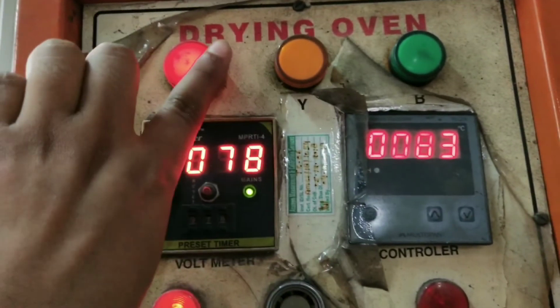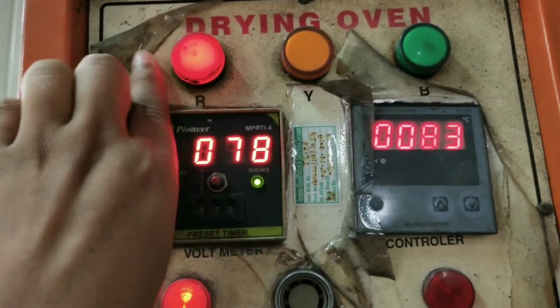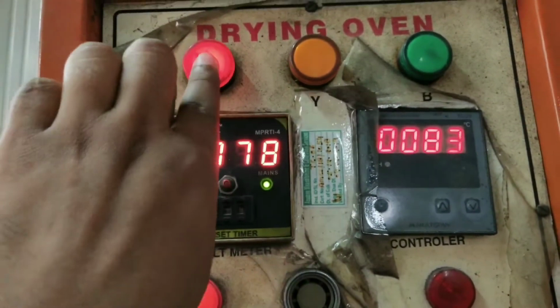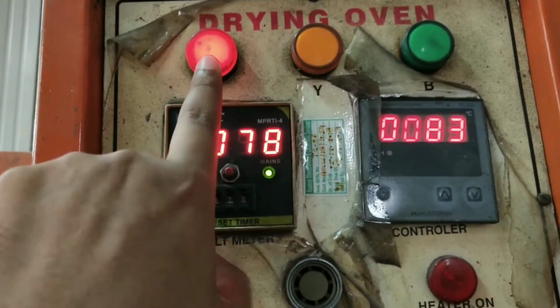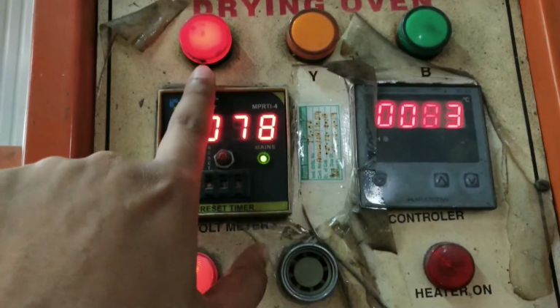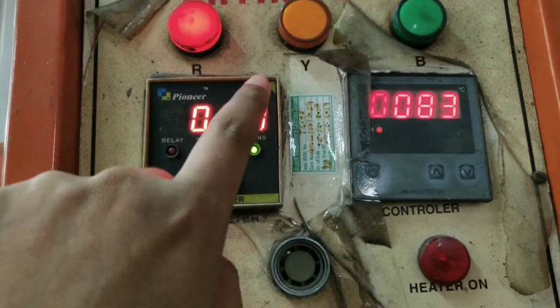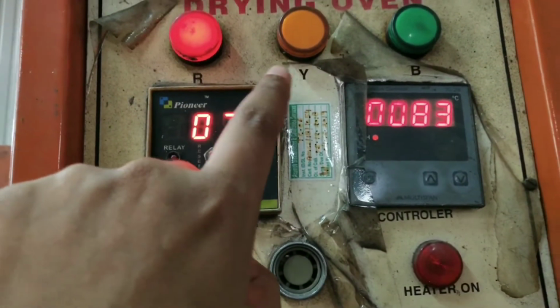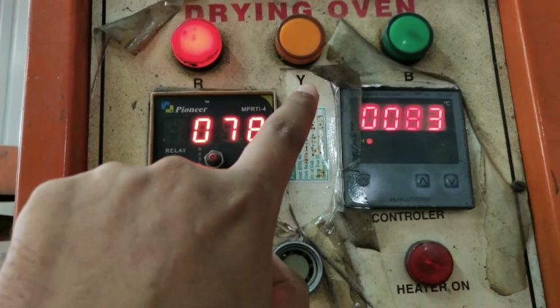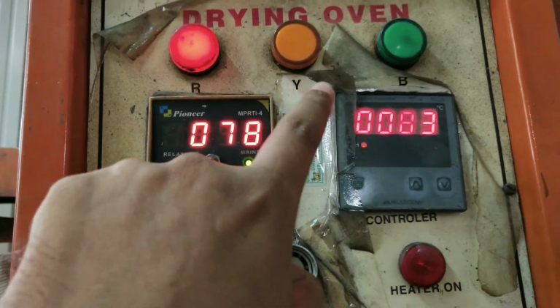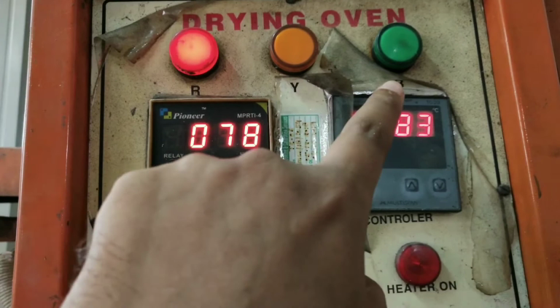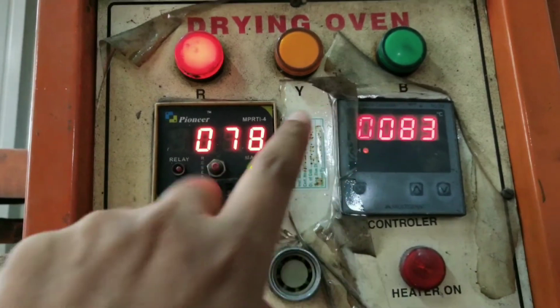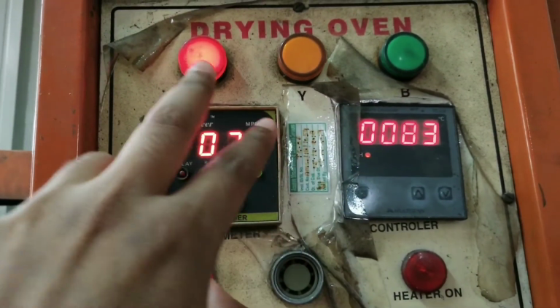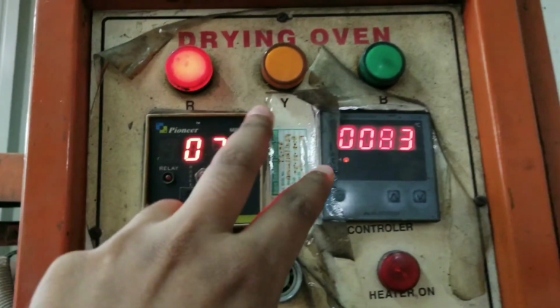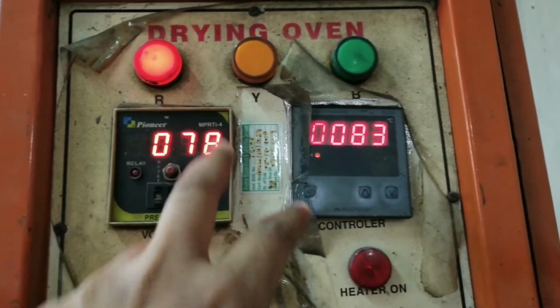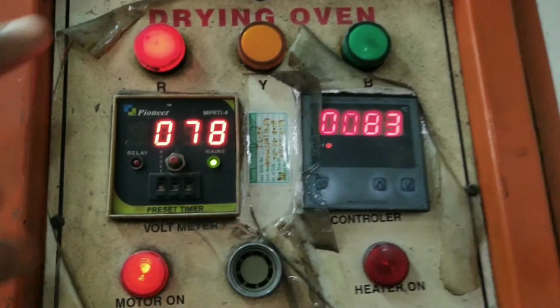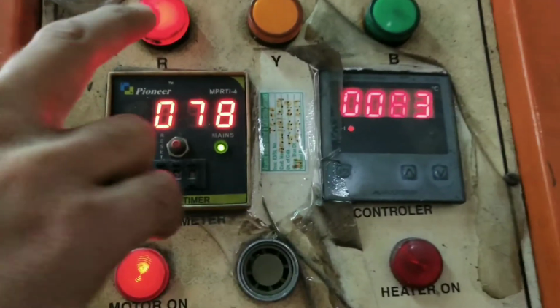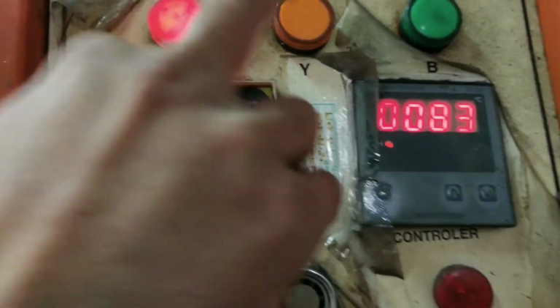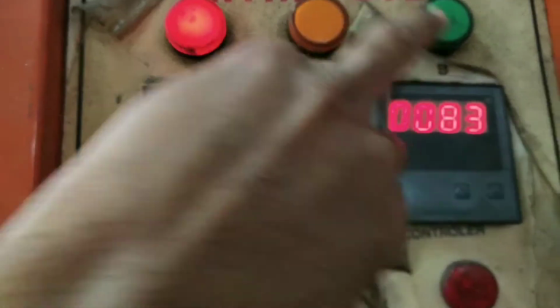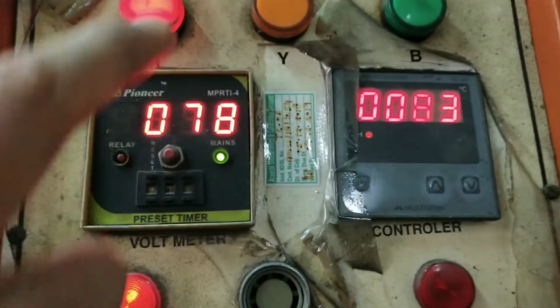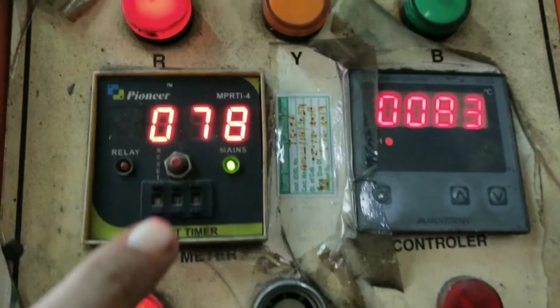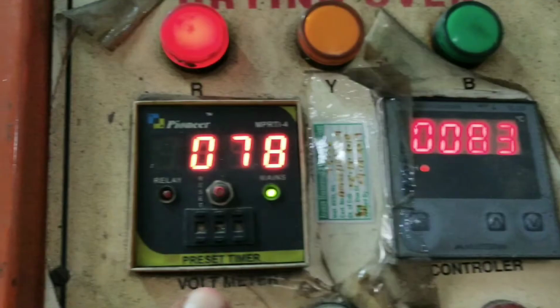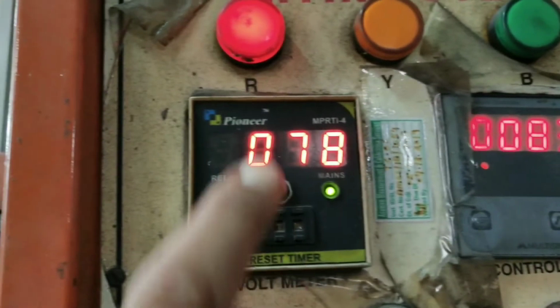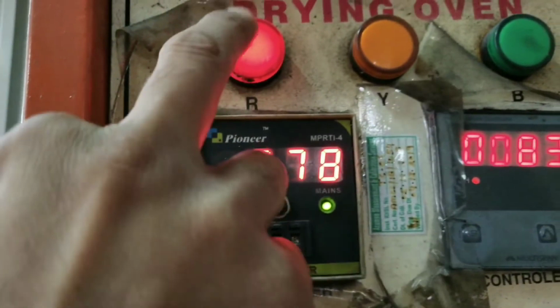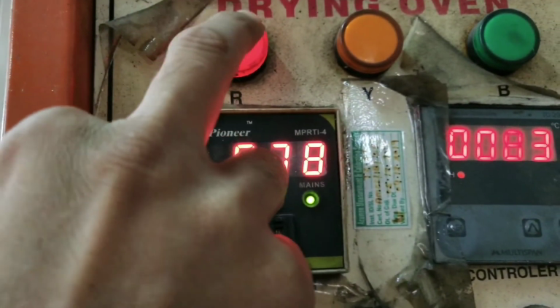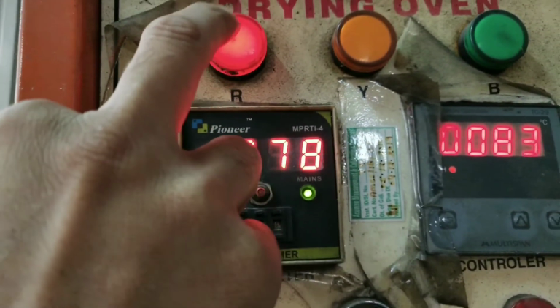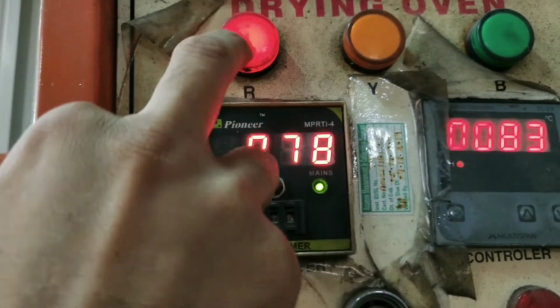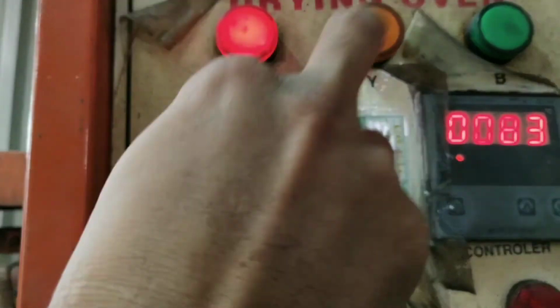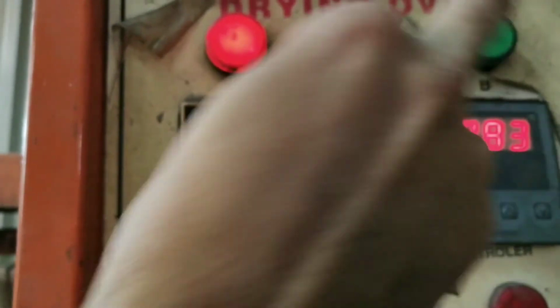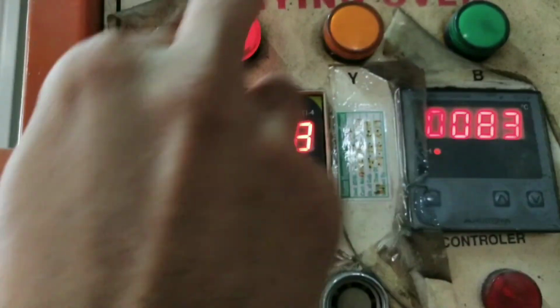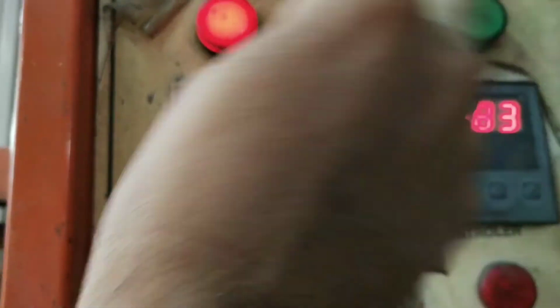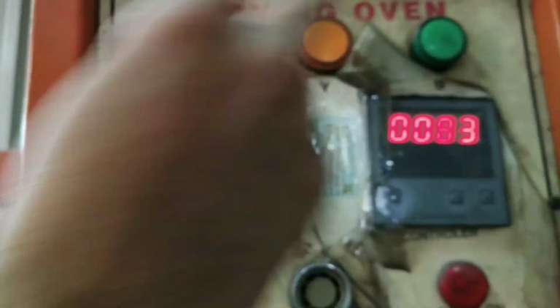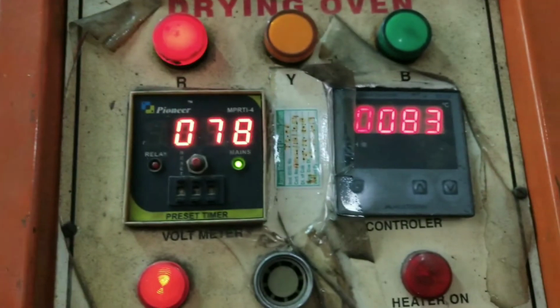On the programming panel you can see certain indicator lights: R for red, Y for yellow, and B for blue. These three buttons form an R-Y-B series for working of your system — red for red light, yellow for yellow, and blue for blue light.